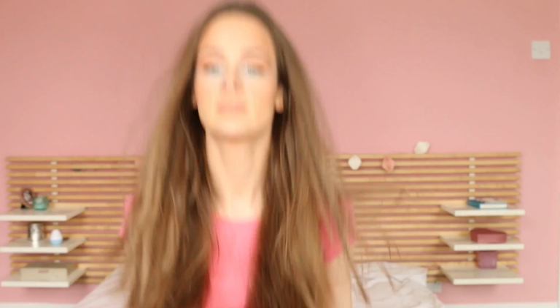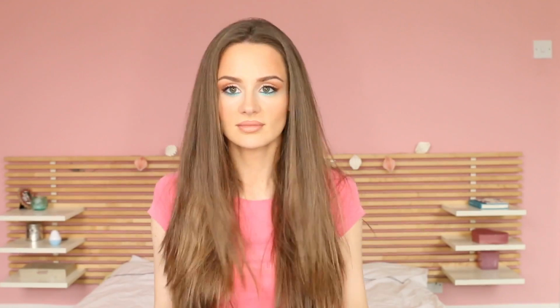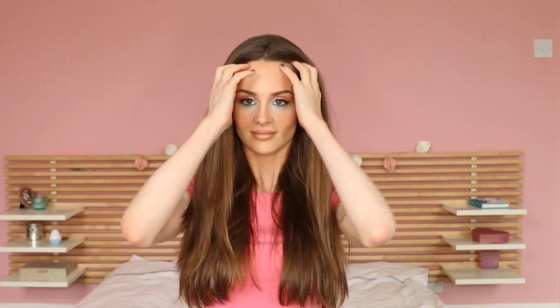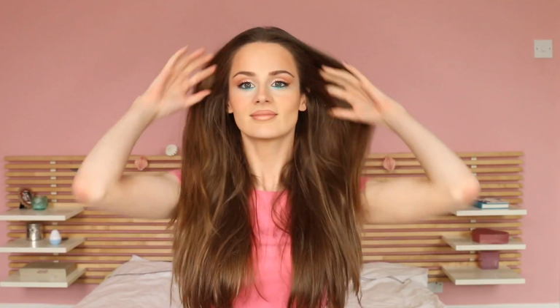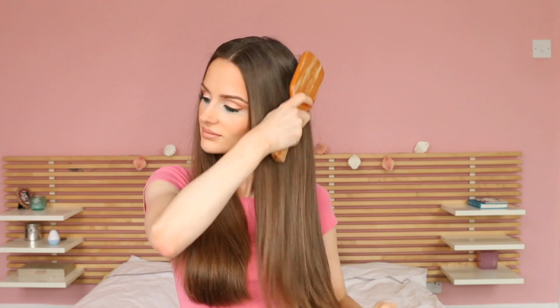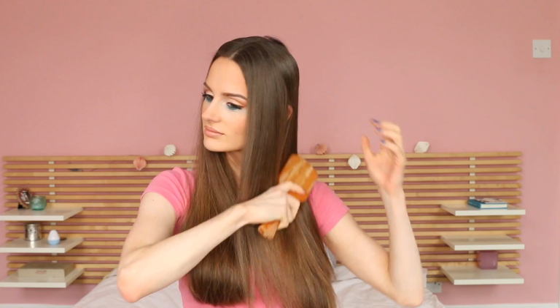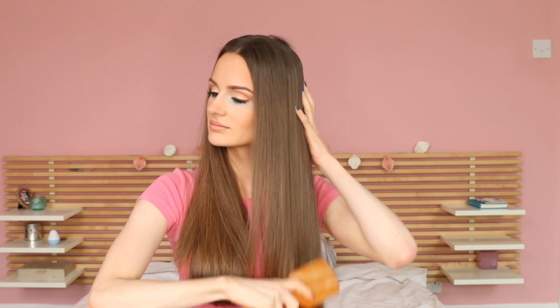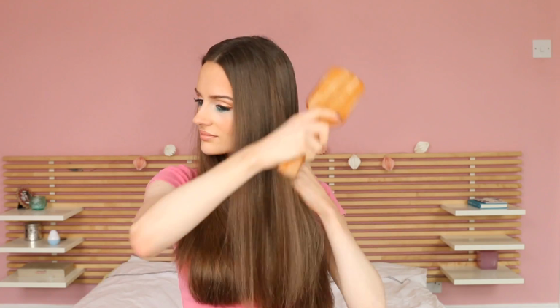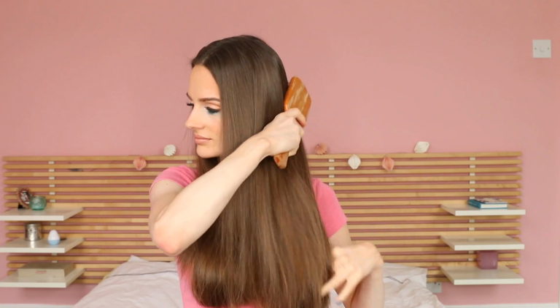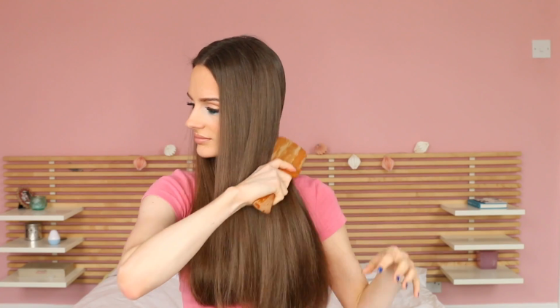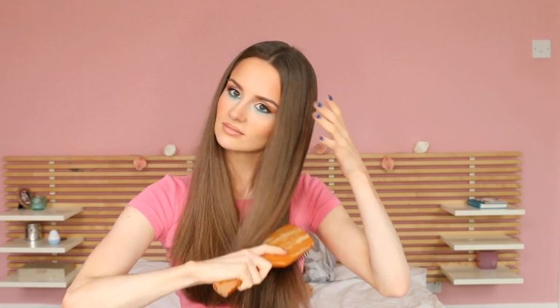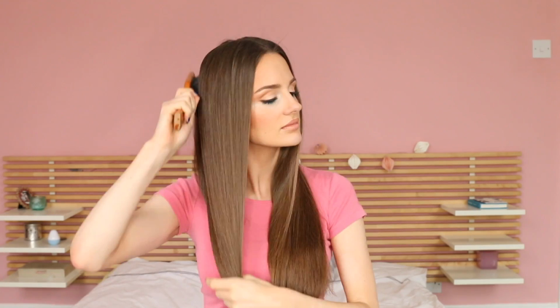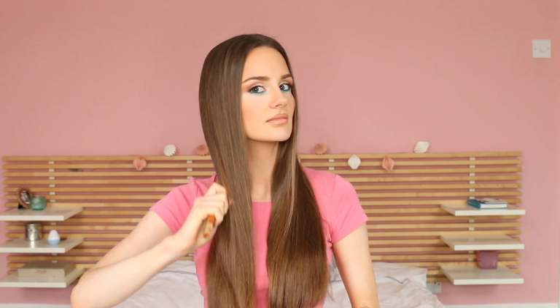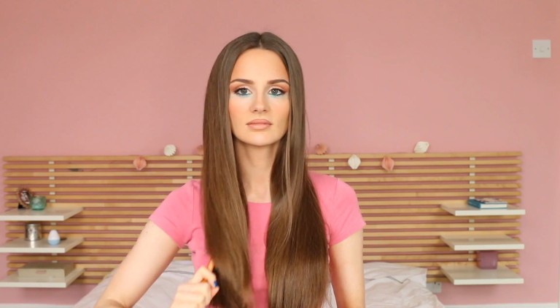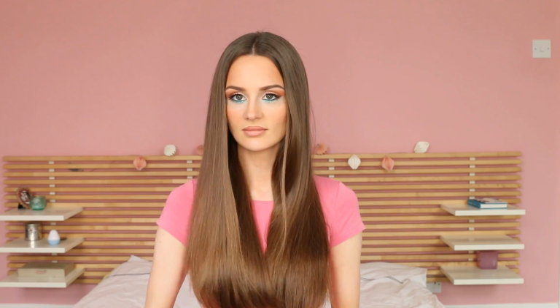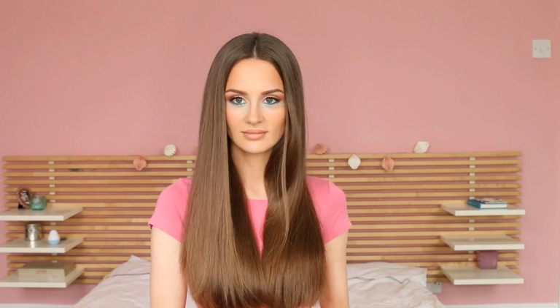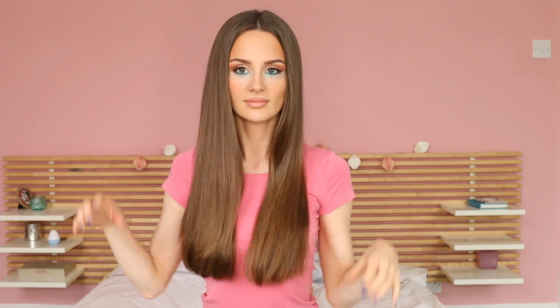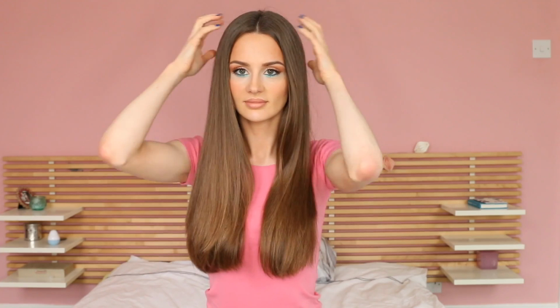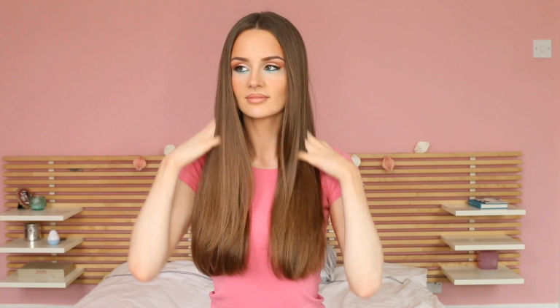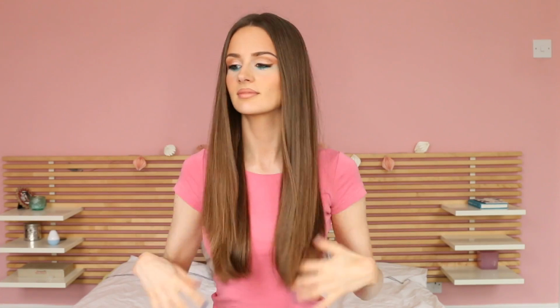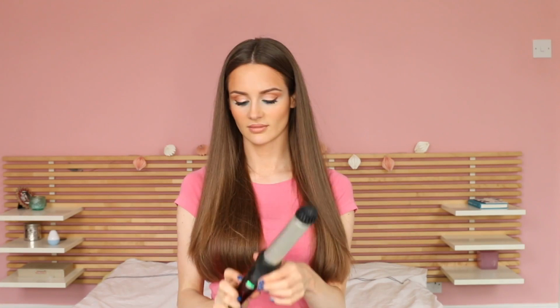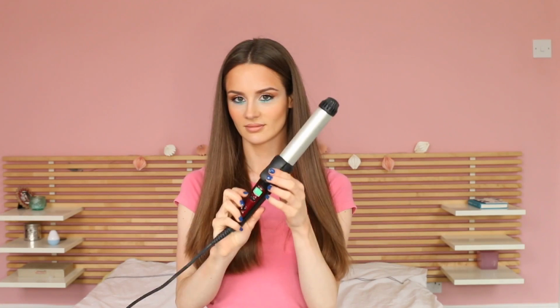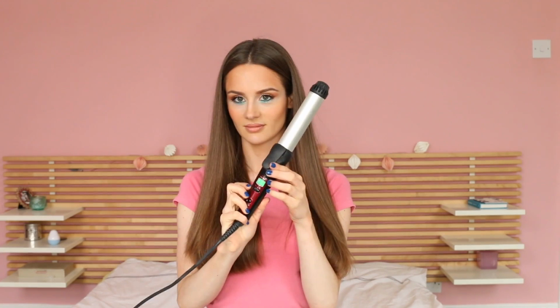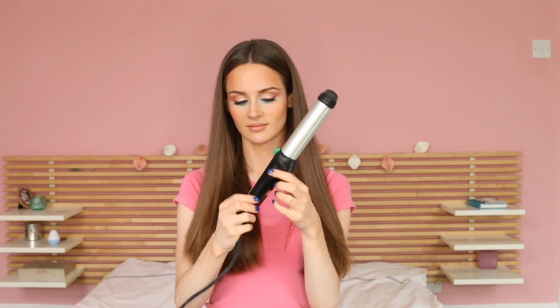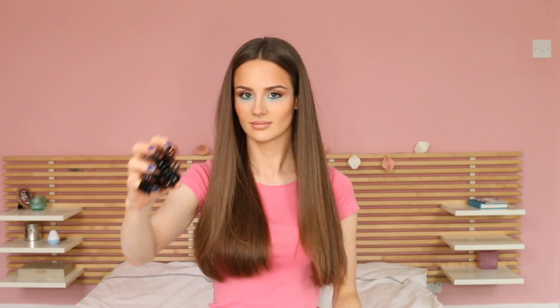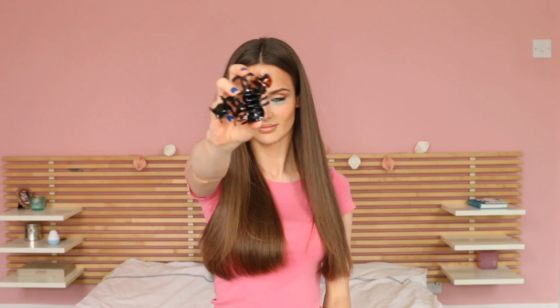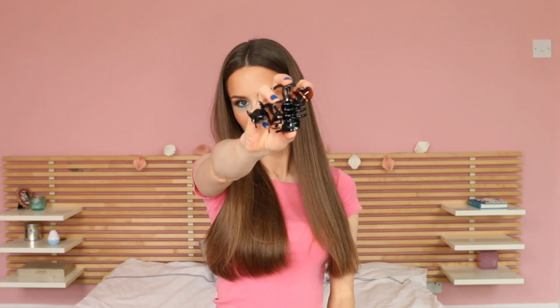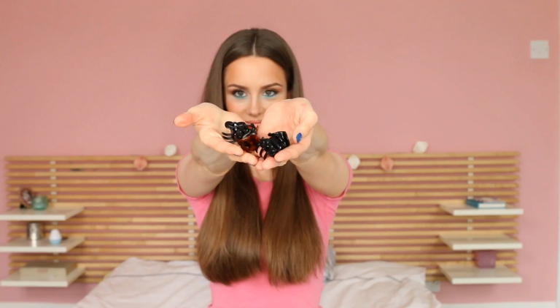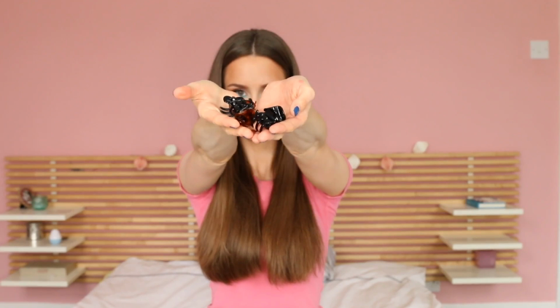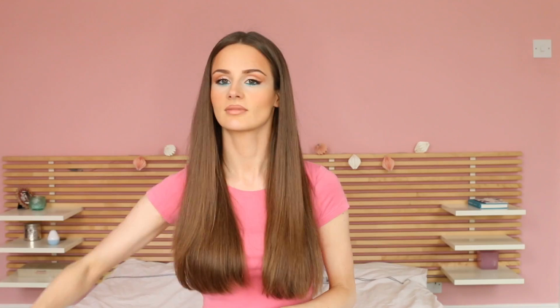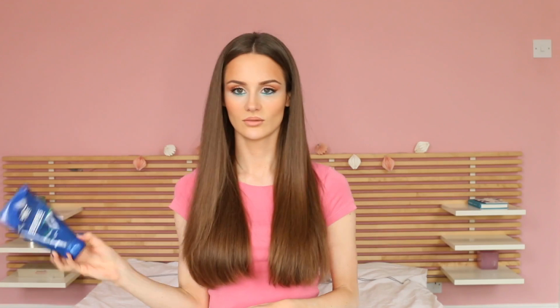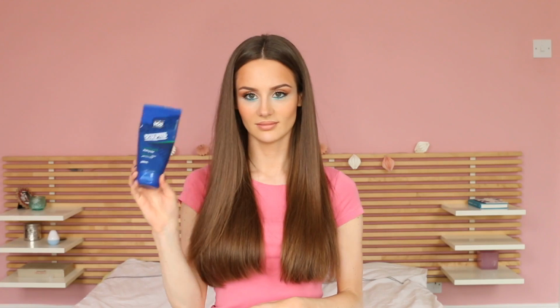Before we start, it's important to brush your hair thoroughly, and obviously it's better if your hair is freshly washed. For the beach waves look, all you need is your curling iron, a few of these little hair clips, and then some wet look gel.